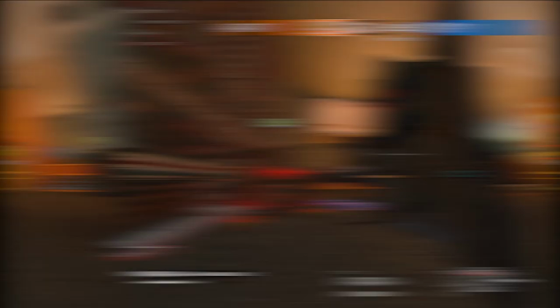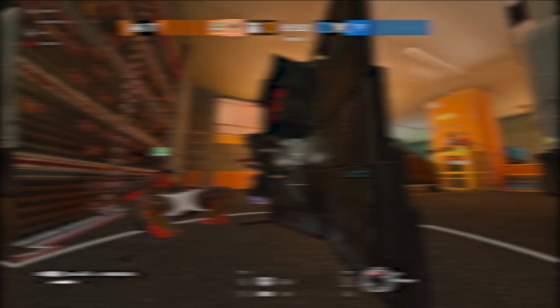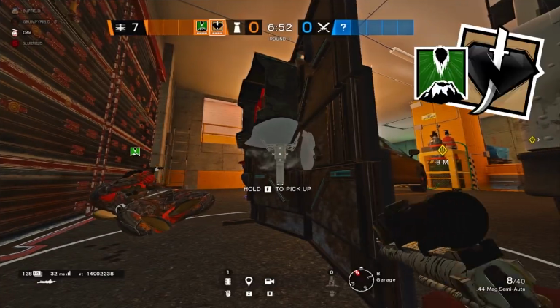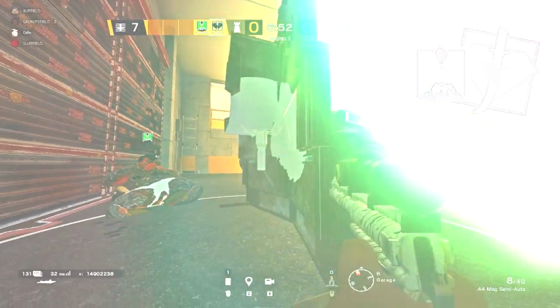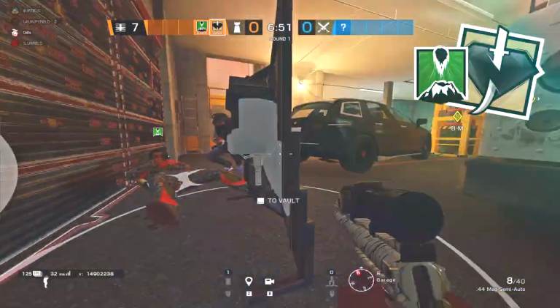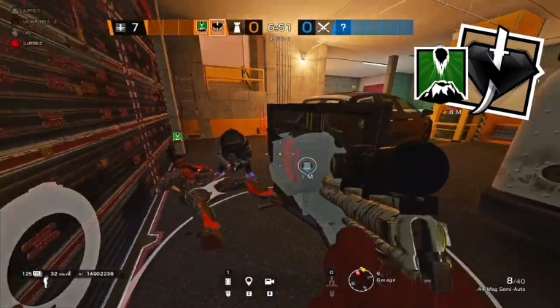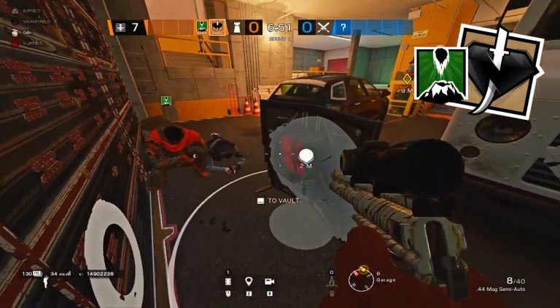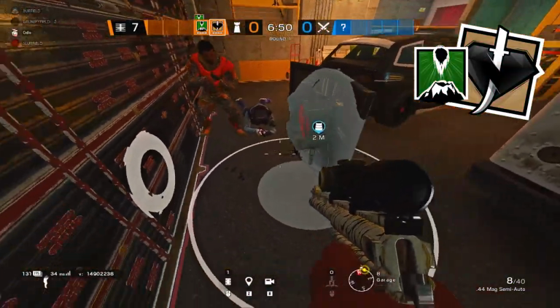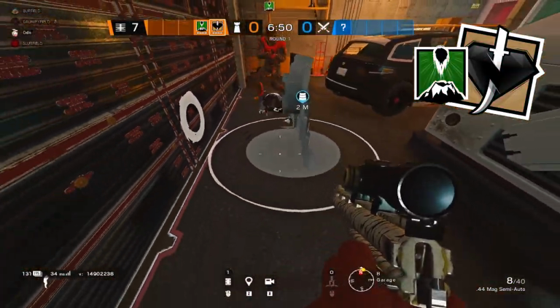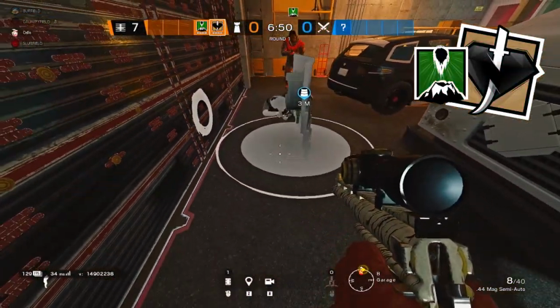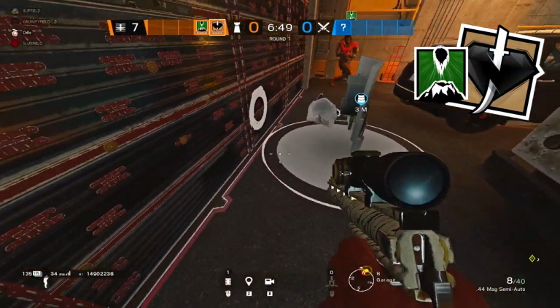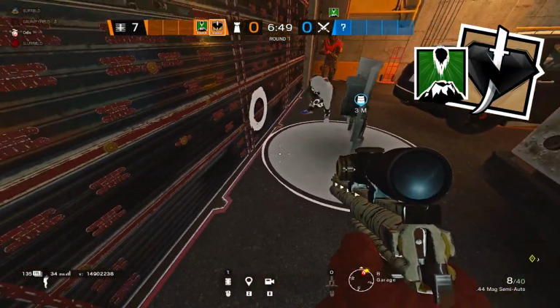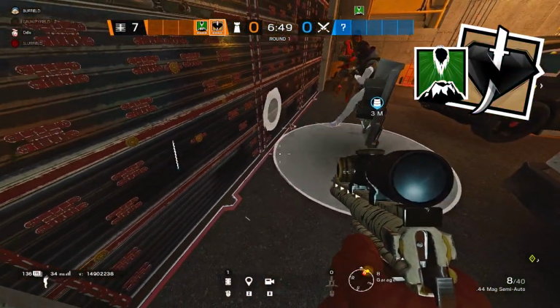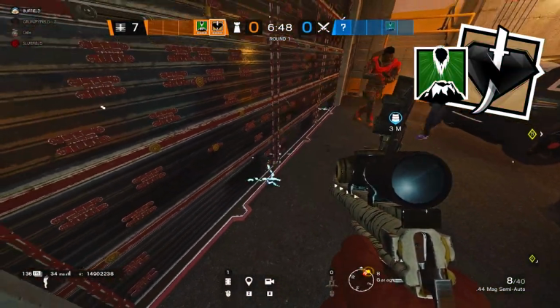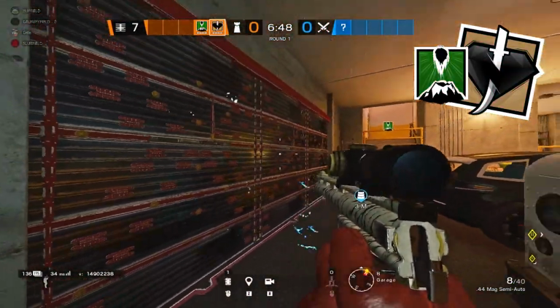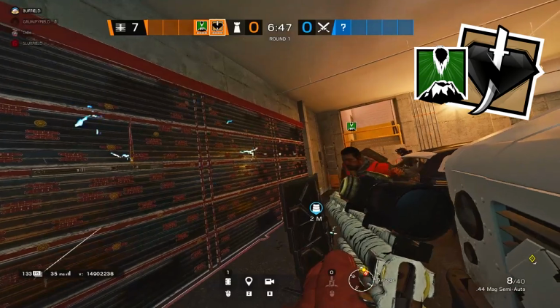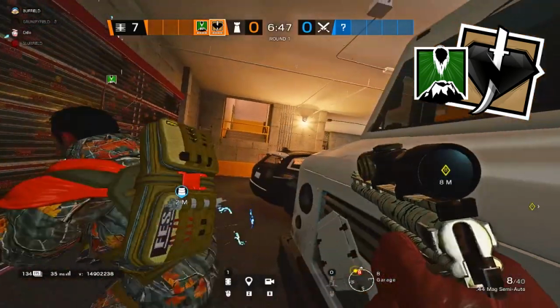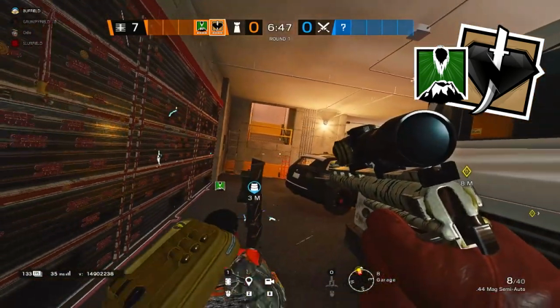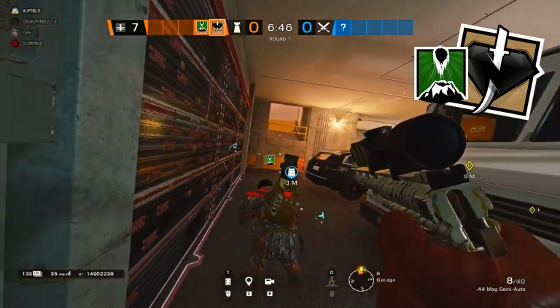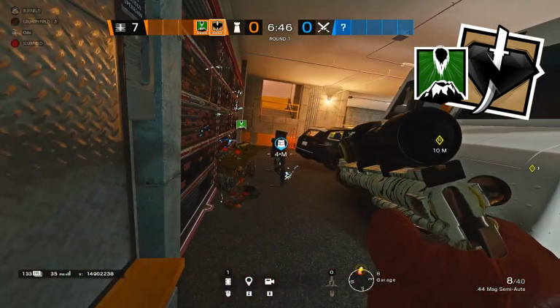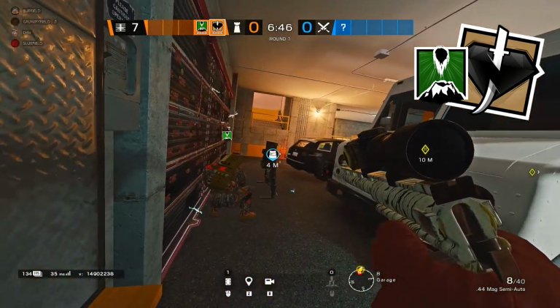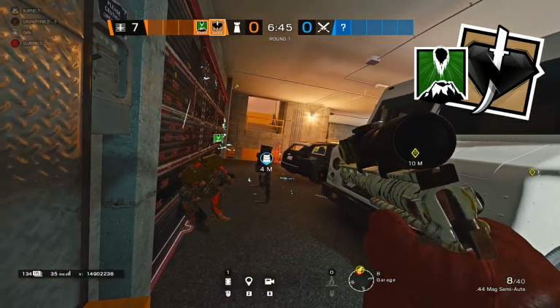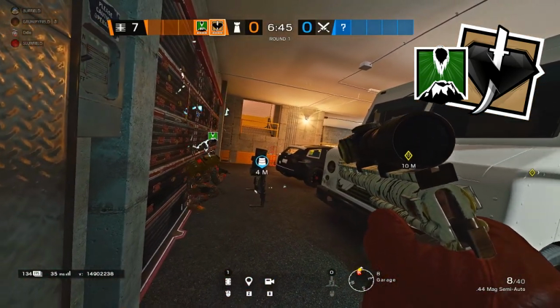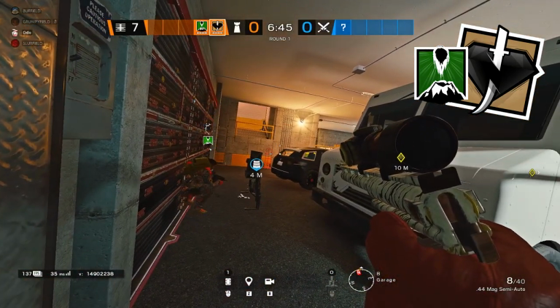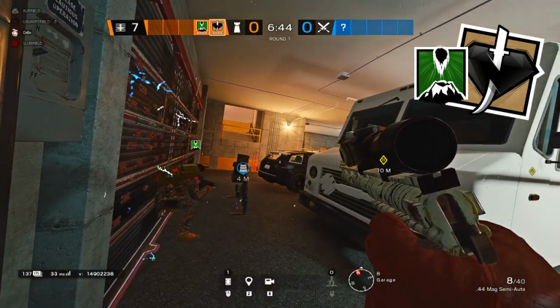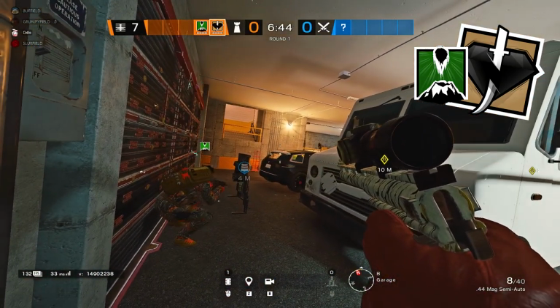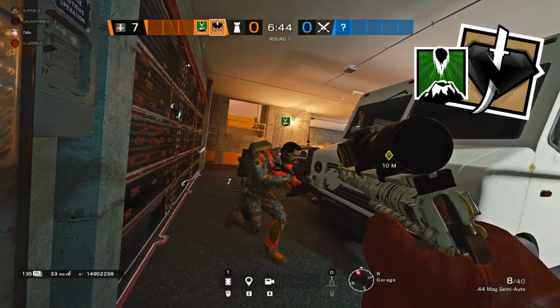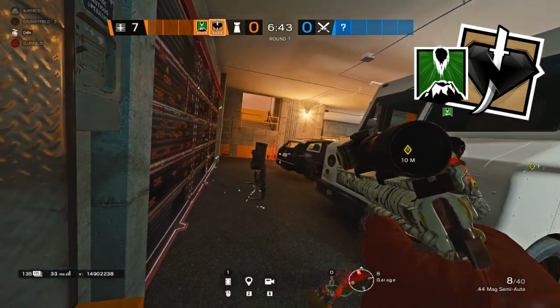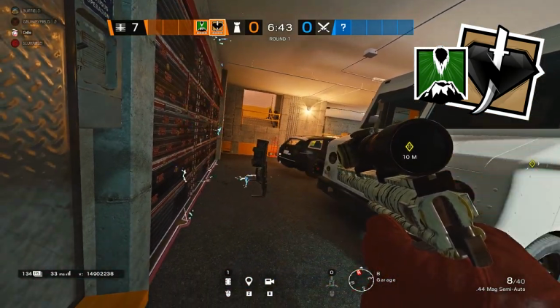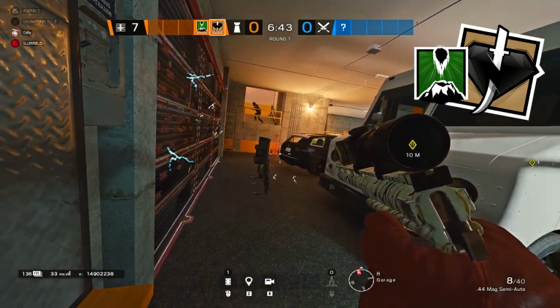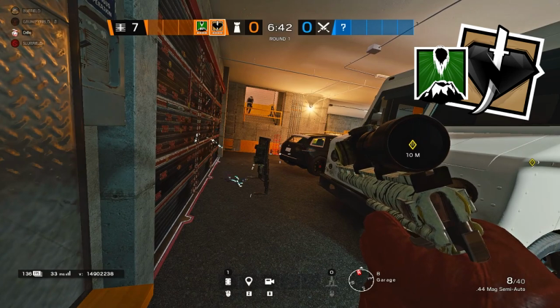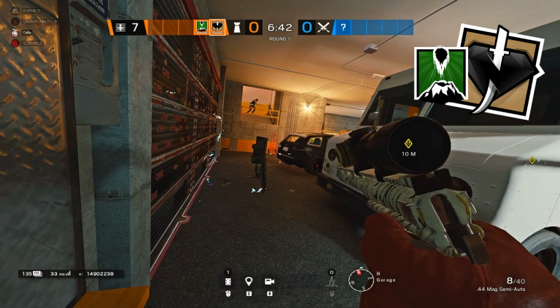Something I've seen in Pro League is when you play Kaid and Goyo together and actually put a Kaid charge underneath the Goyo shield on the main wall, you can get two reinforced walls and IQ cannot destroy the Kaid charge off of the shield.